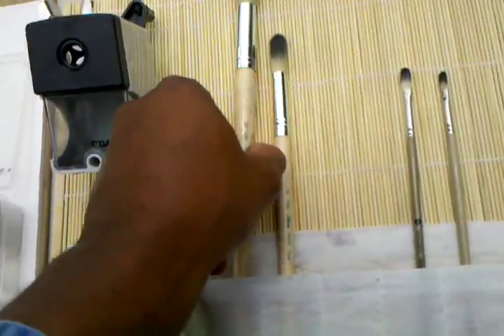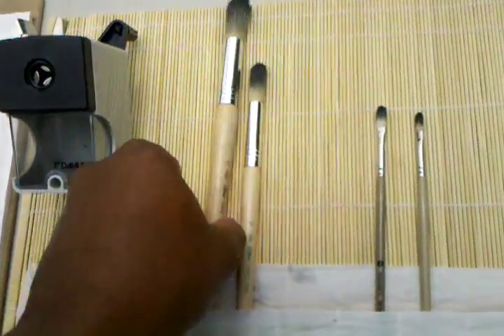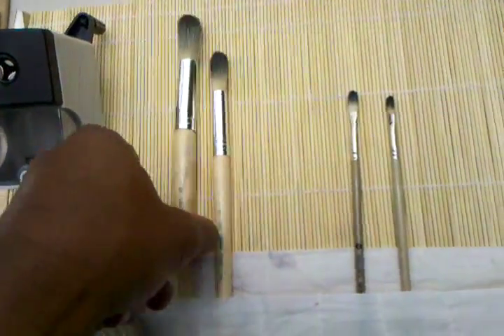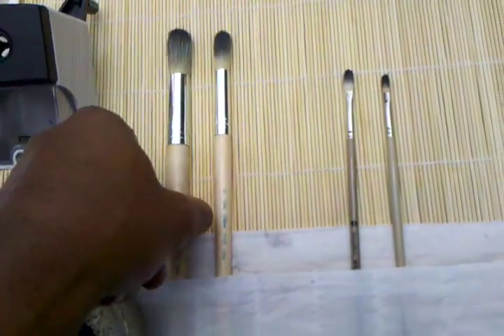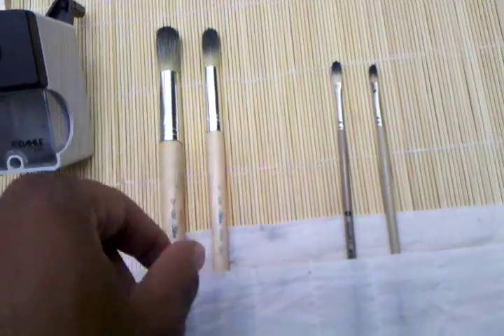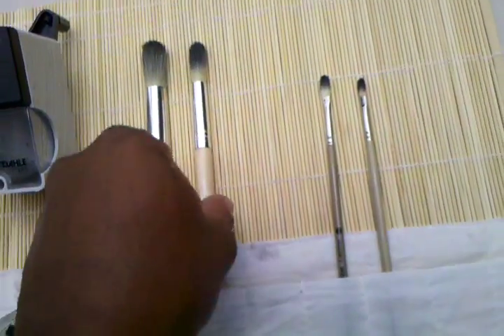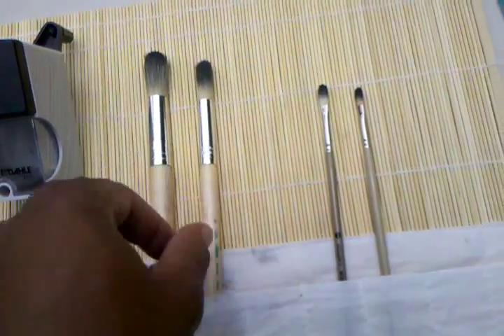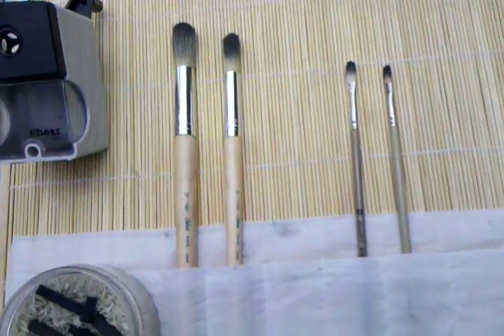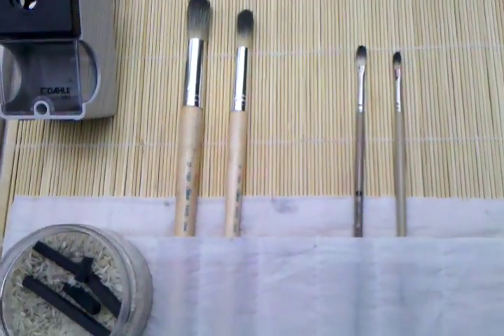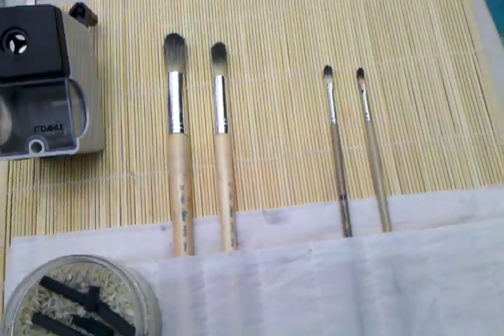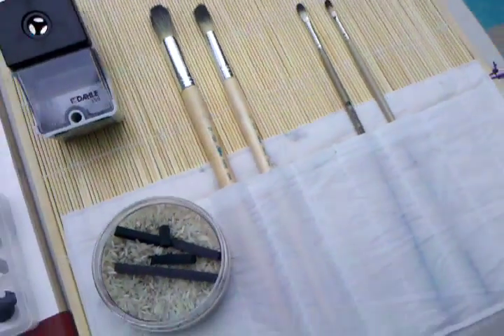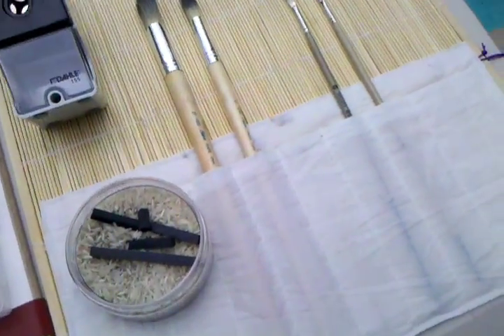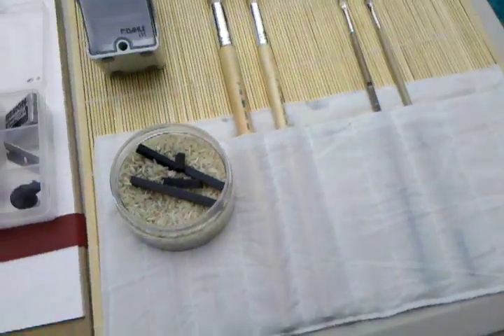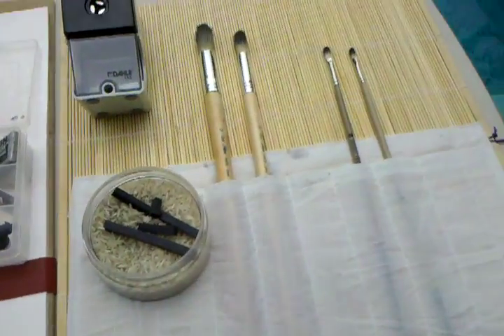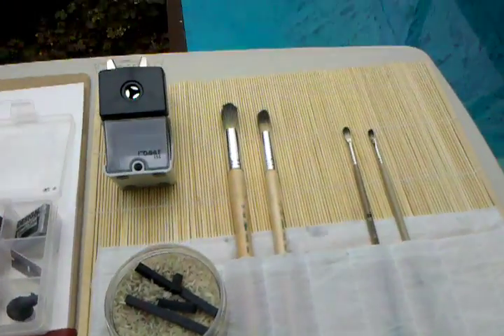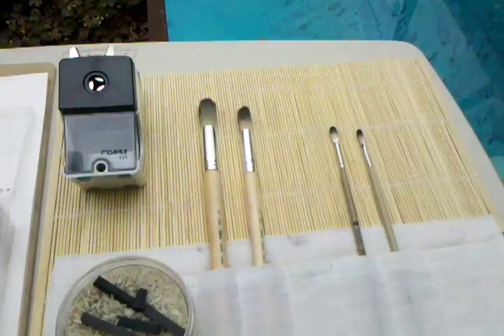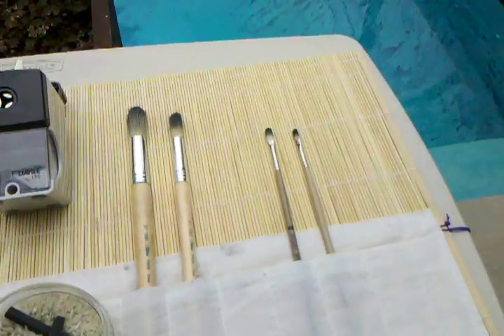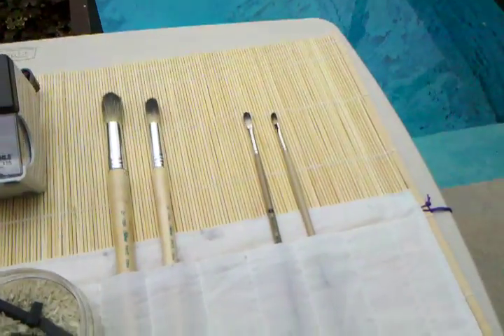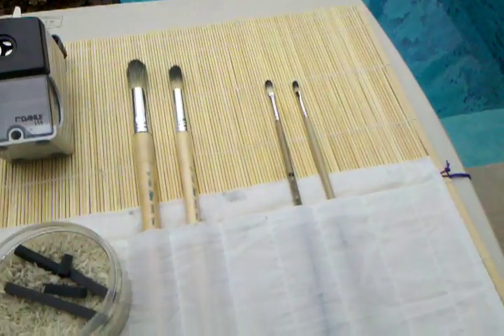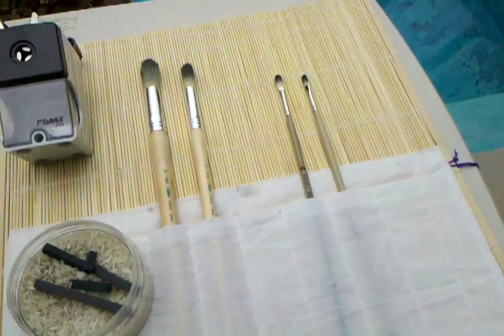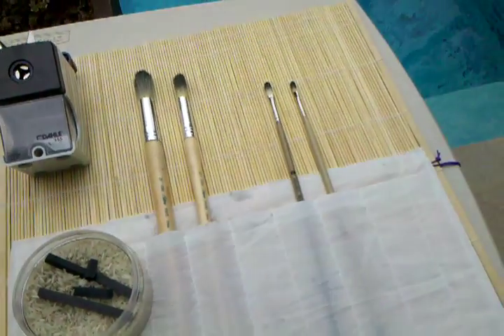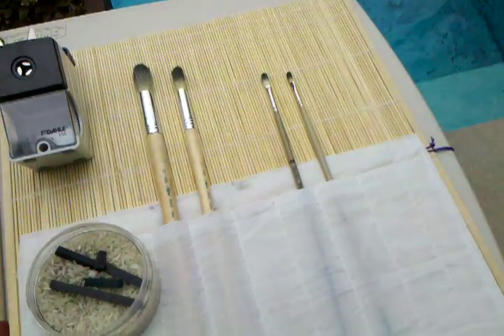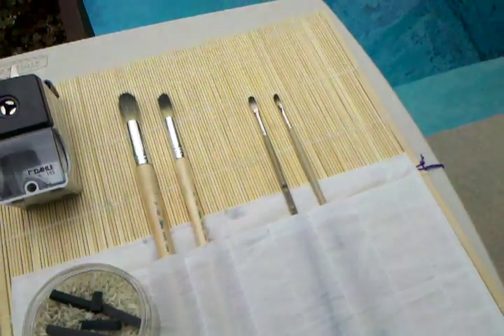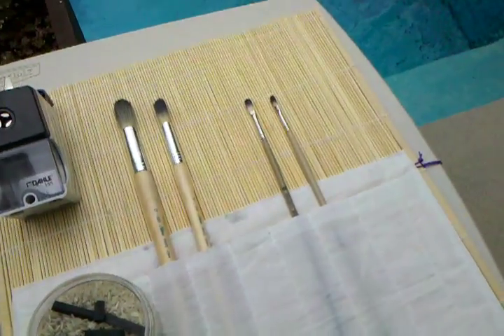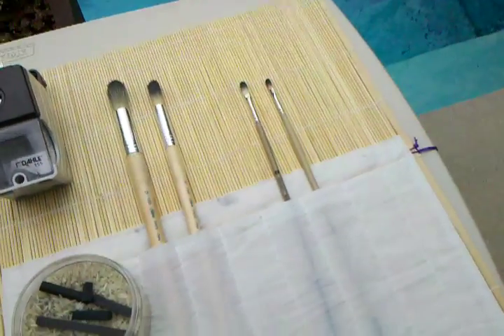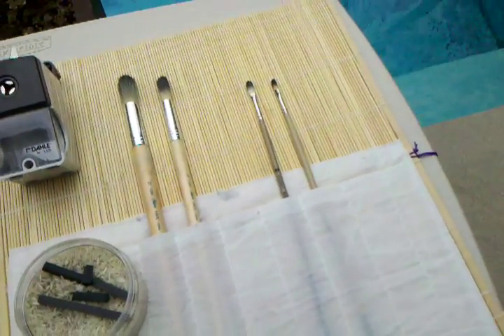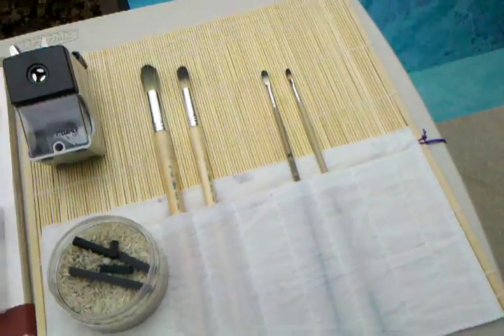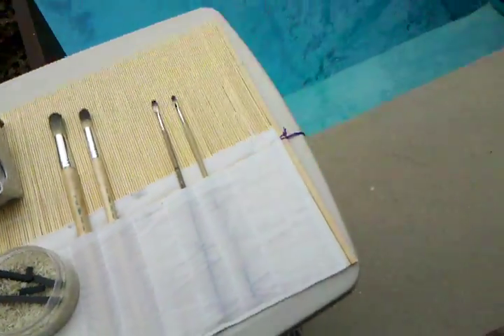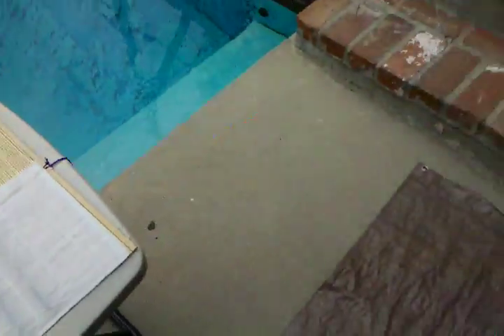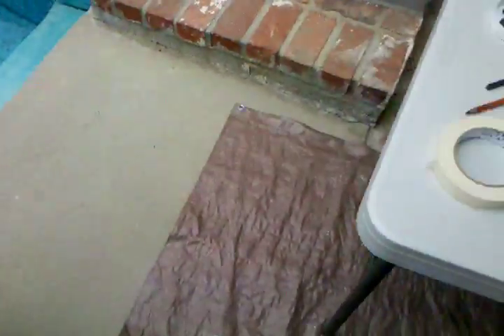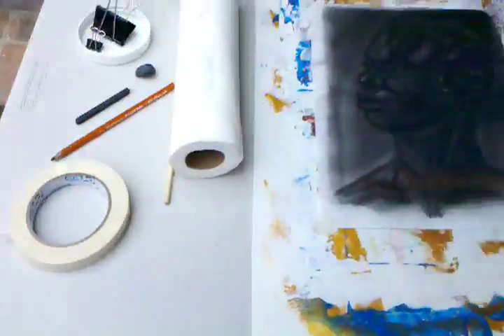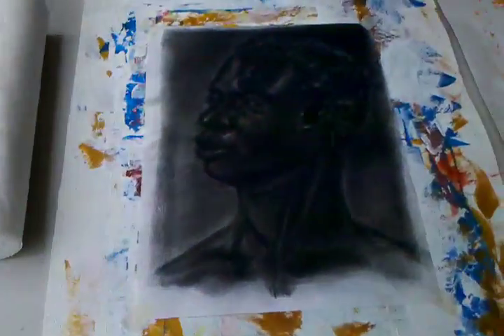These are brushes that I use specifically just for charcoal — to brush away the excess charcoal dust and actually polish the drawing, actually get the charcoal into the paper, as you can see here.